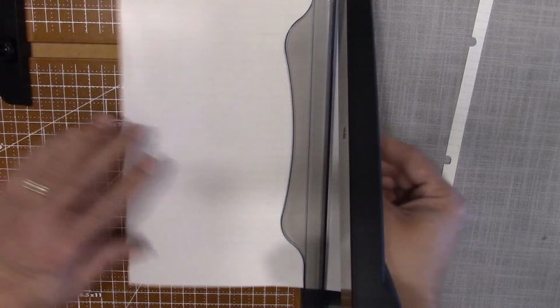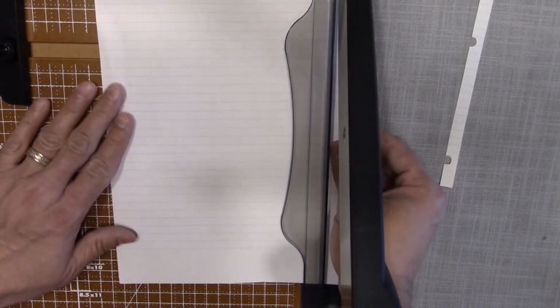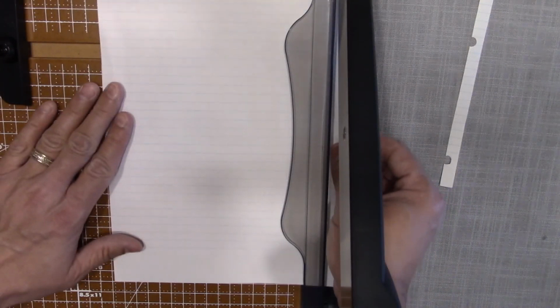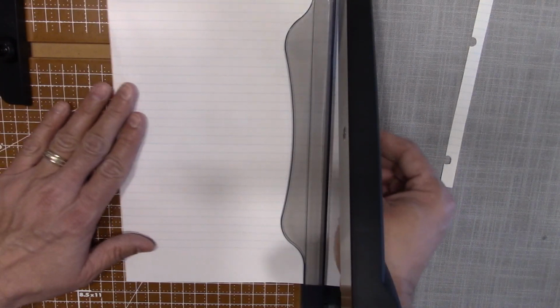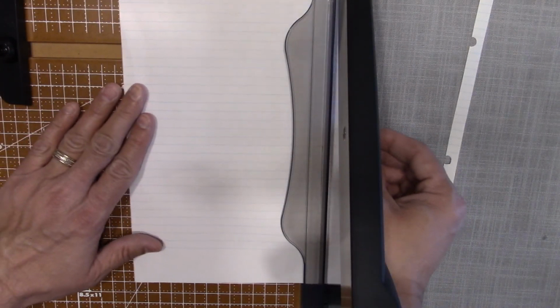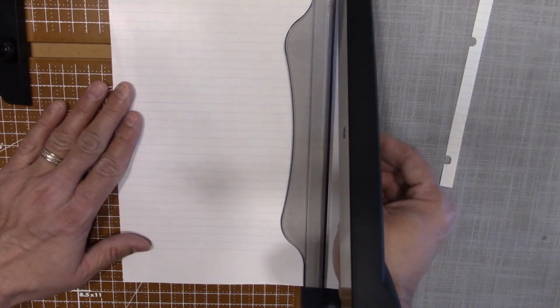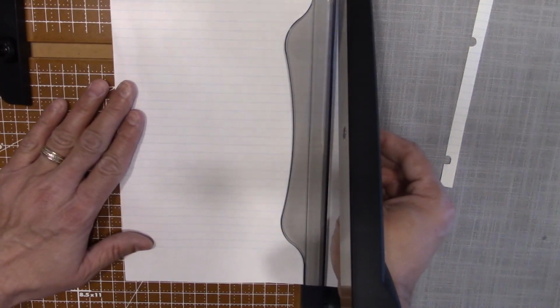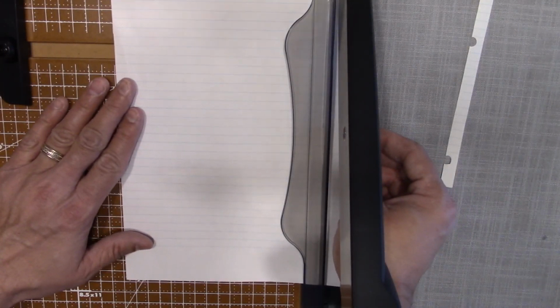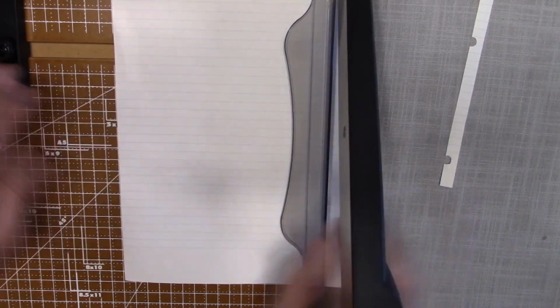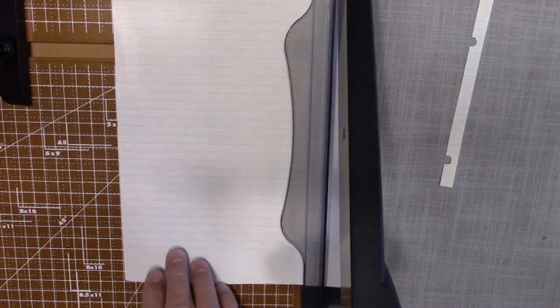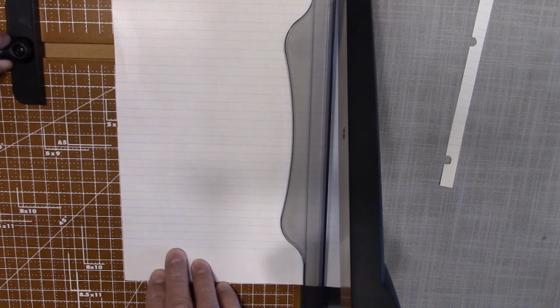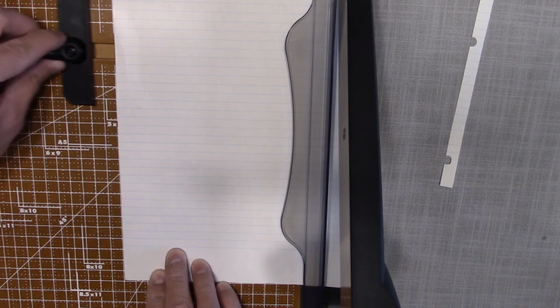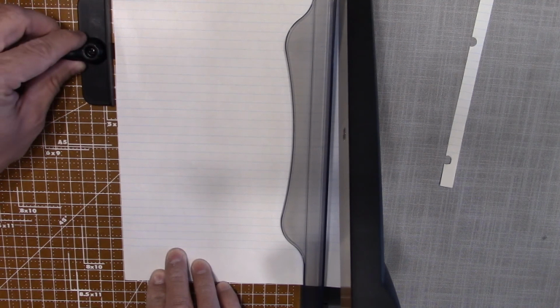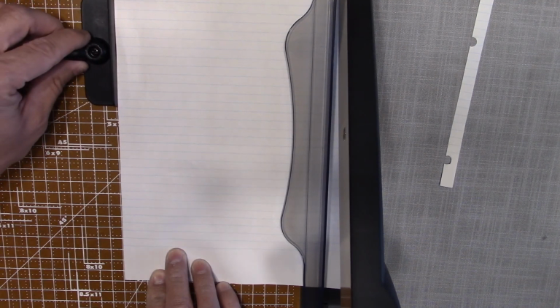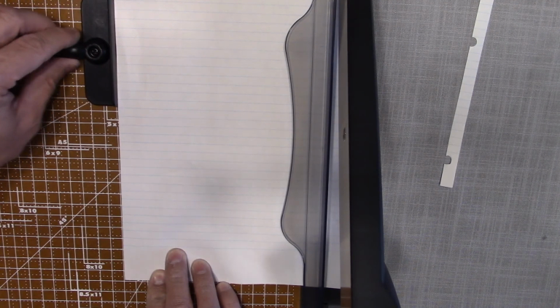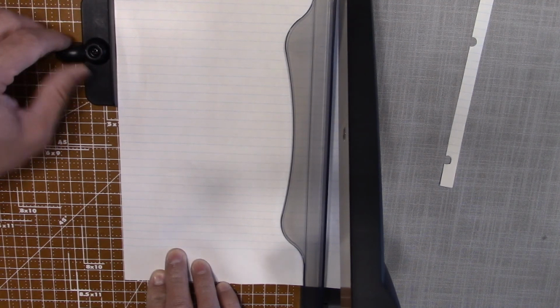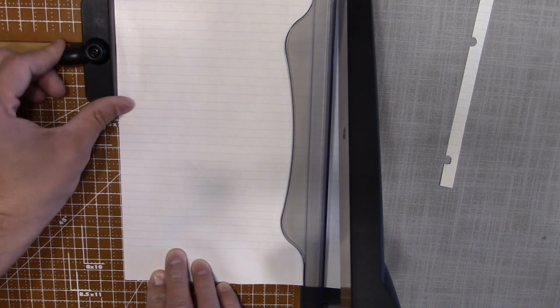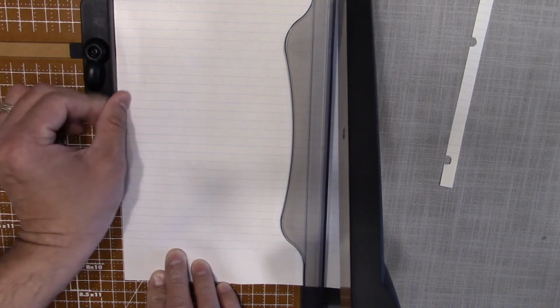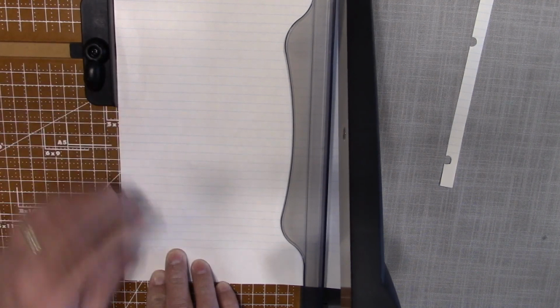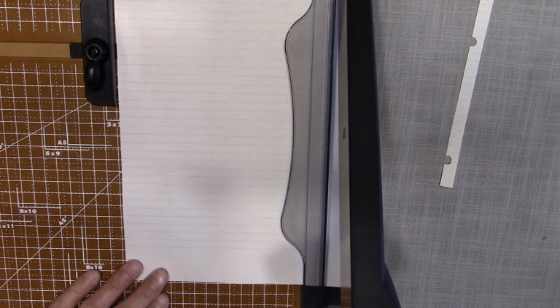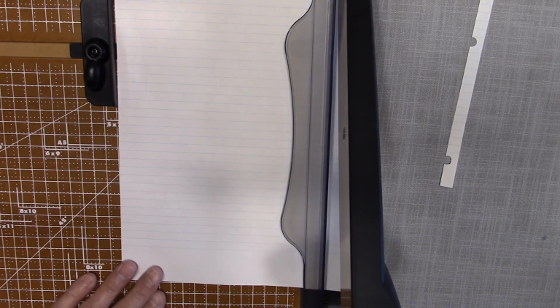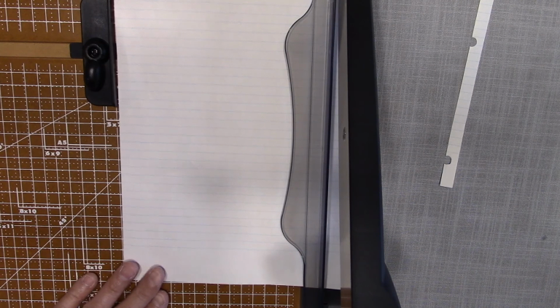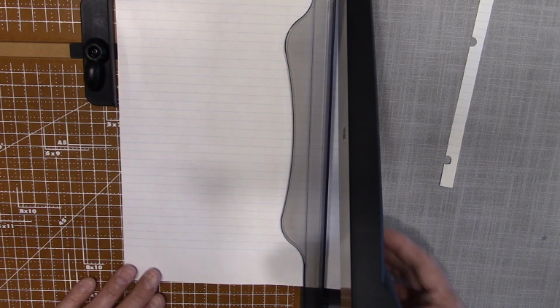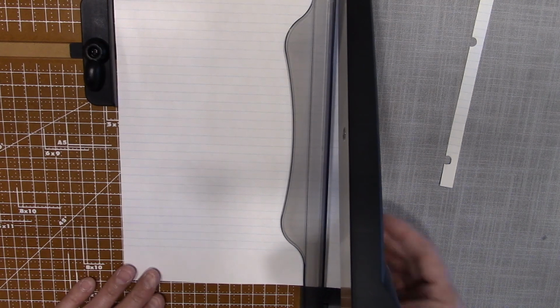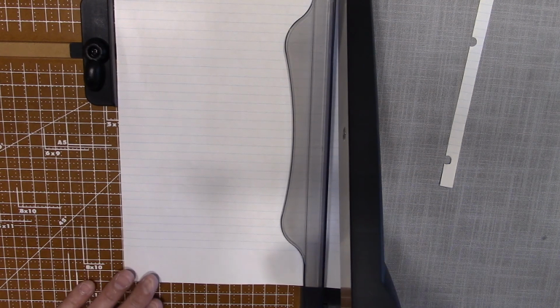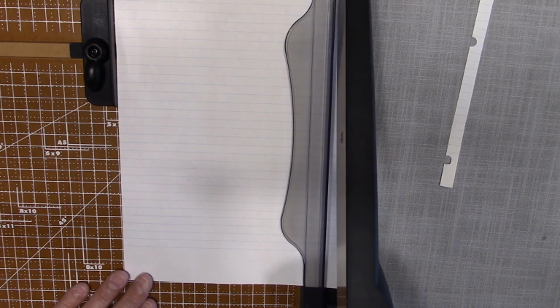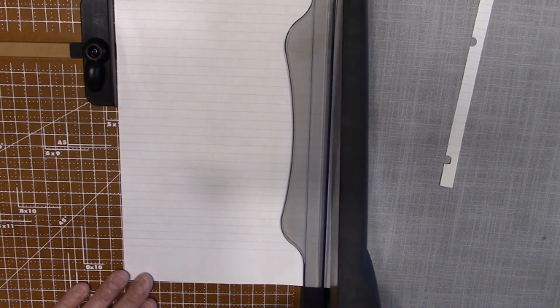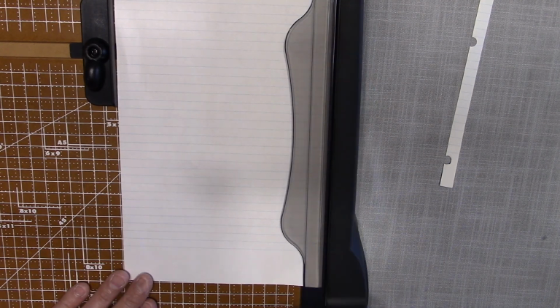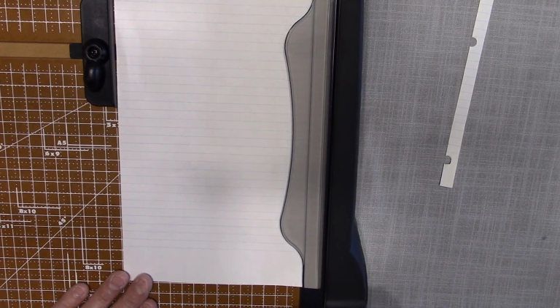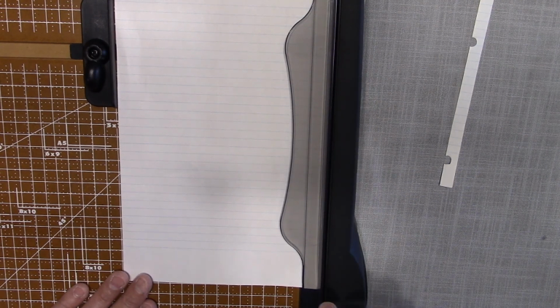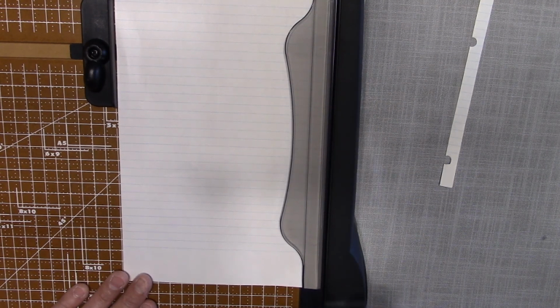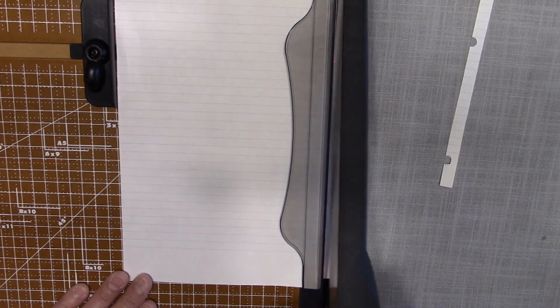Put the paper in wherever you like, lock it in place, and with the help of the laser you can just cut it.